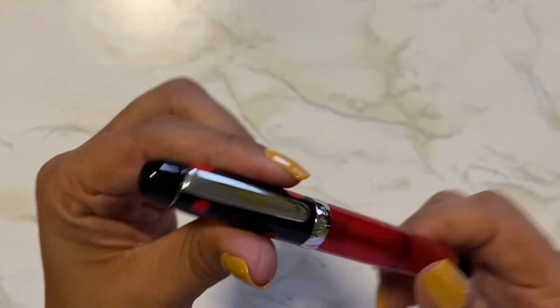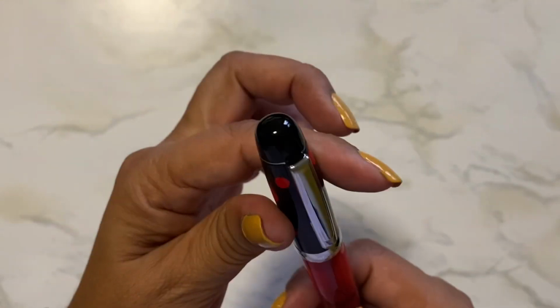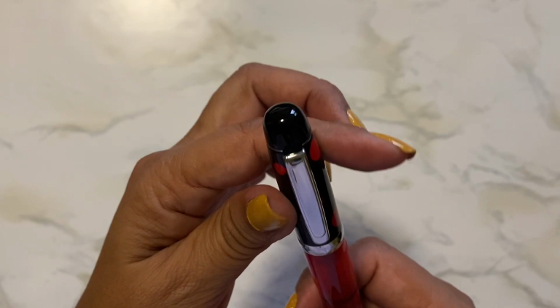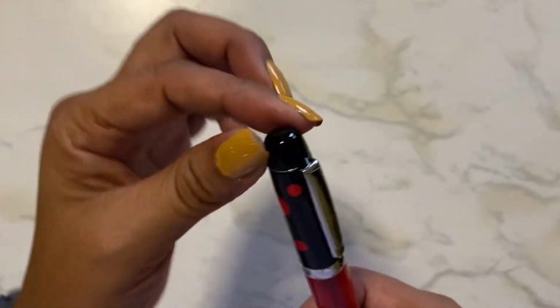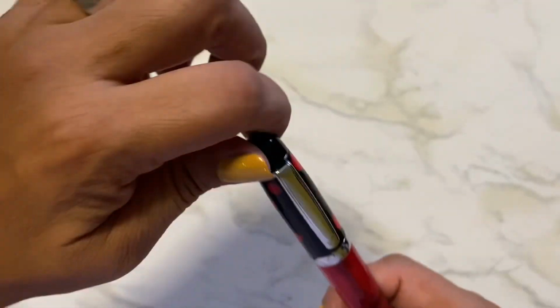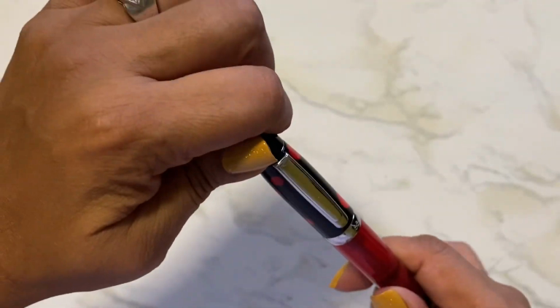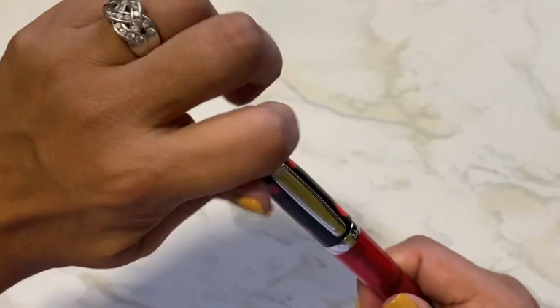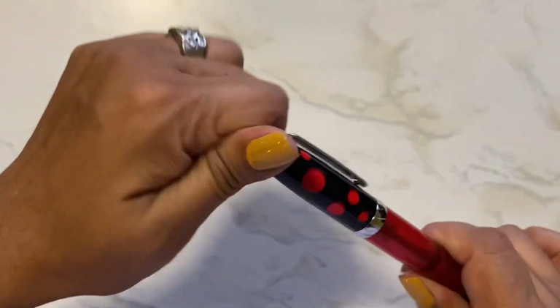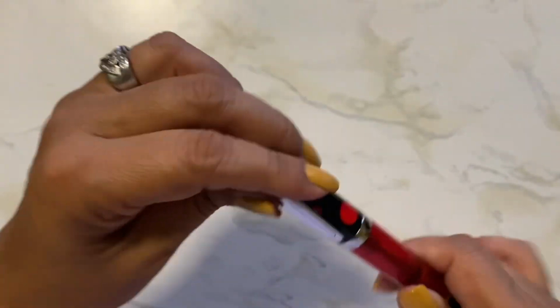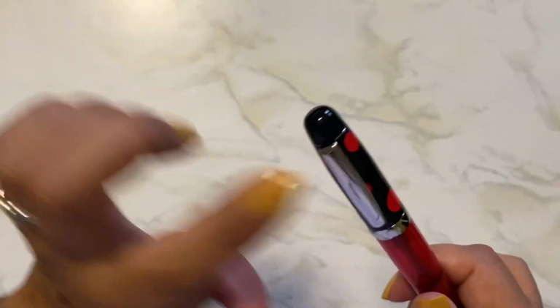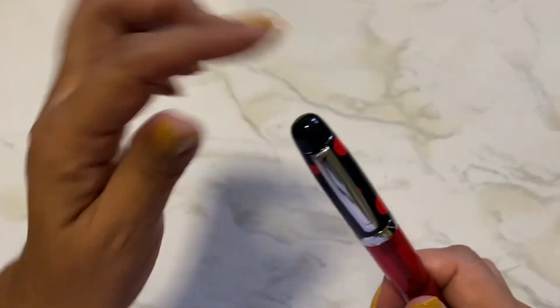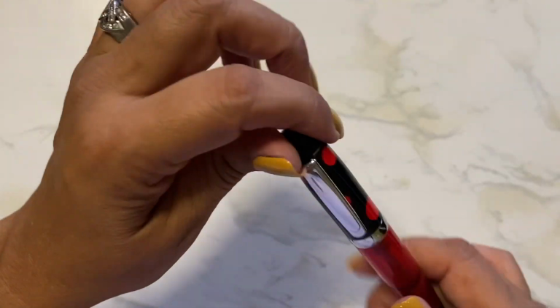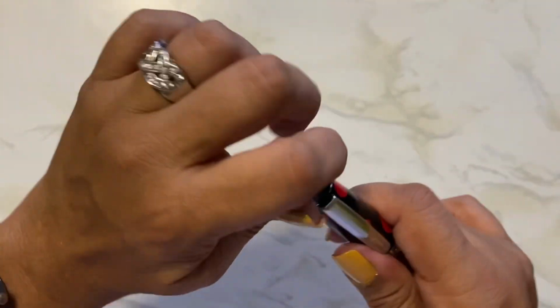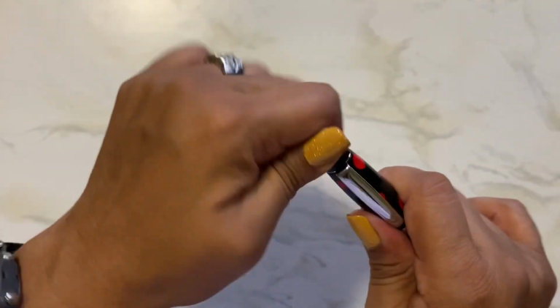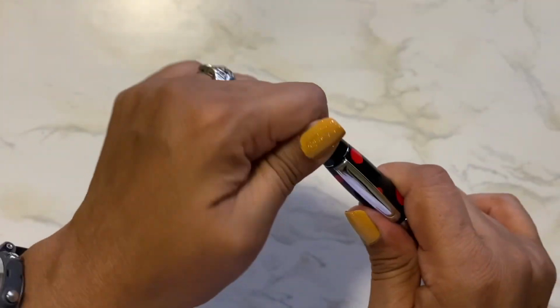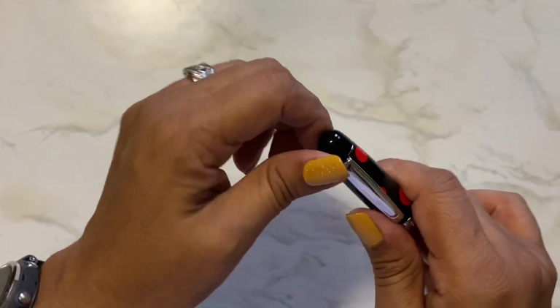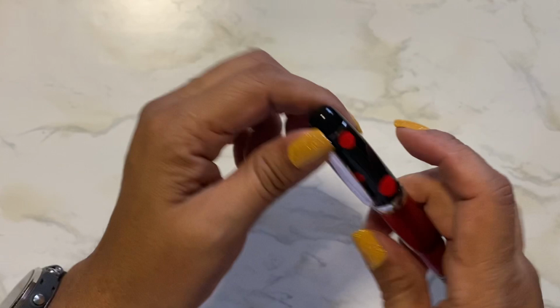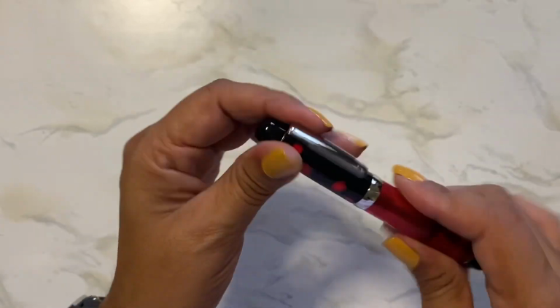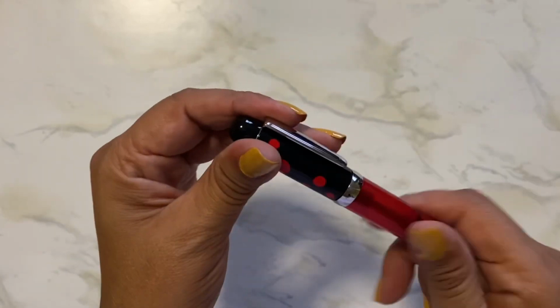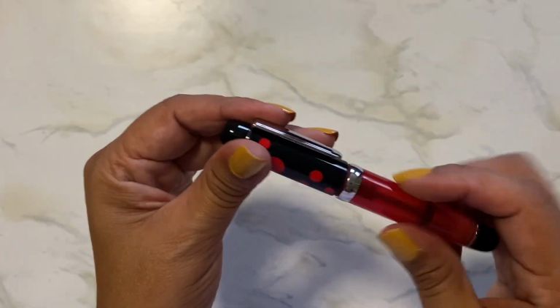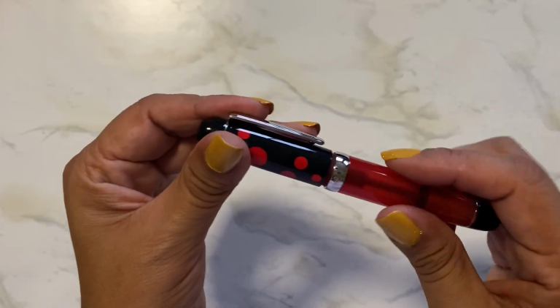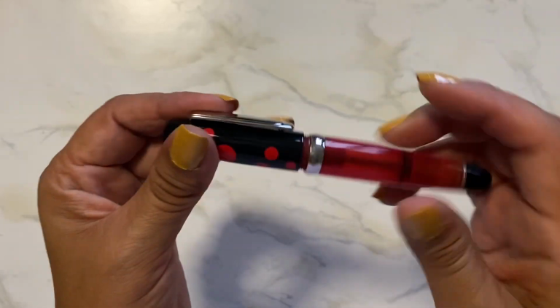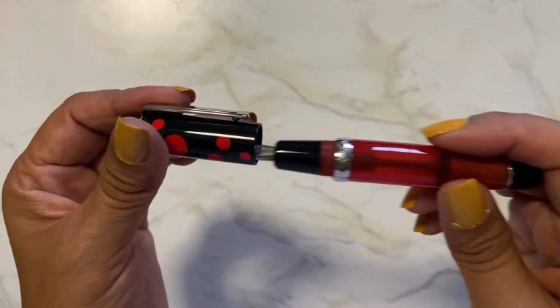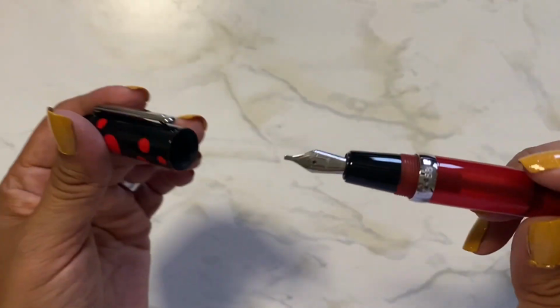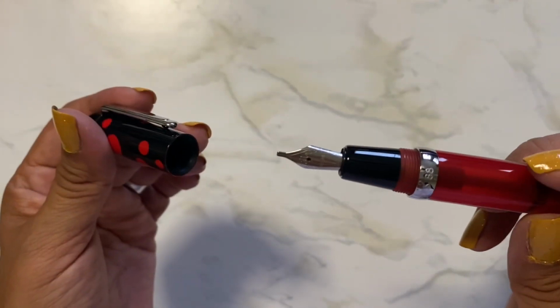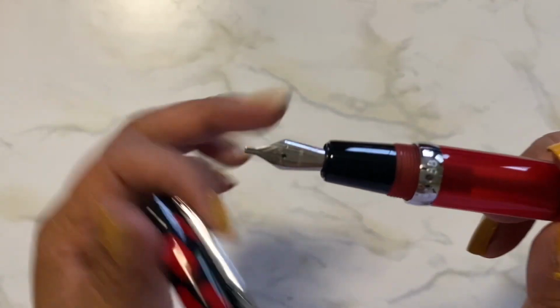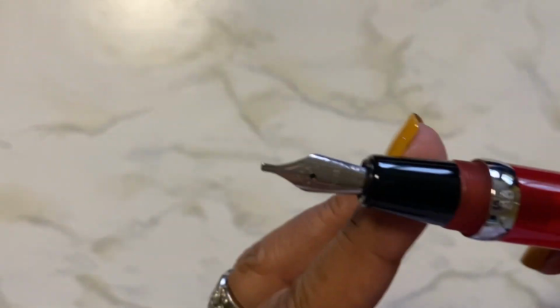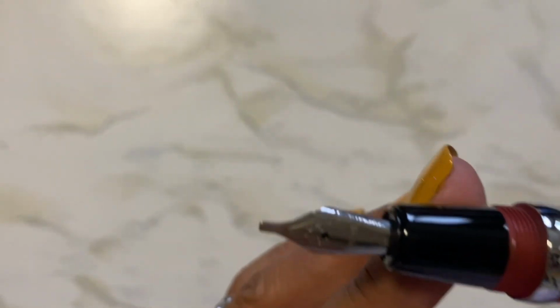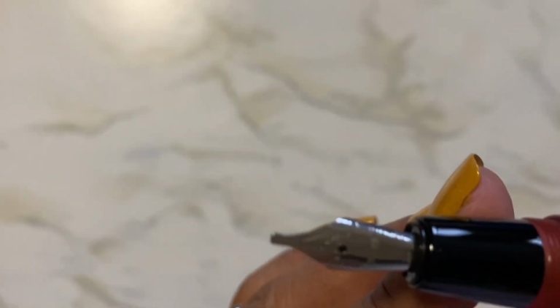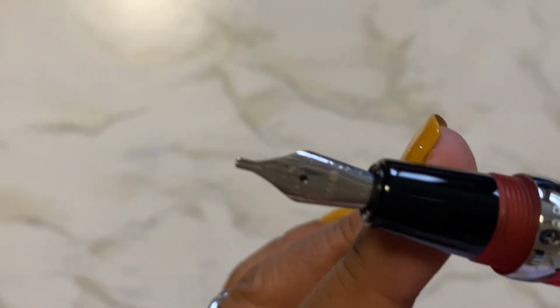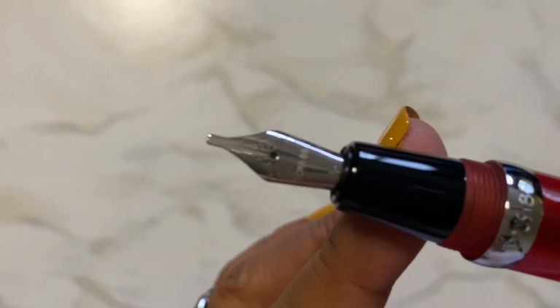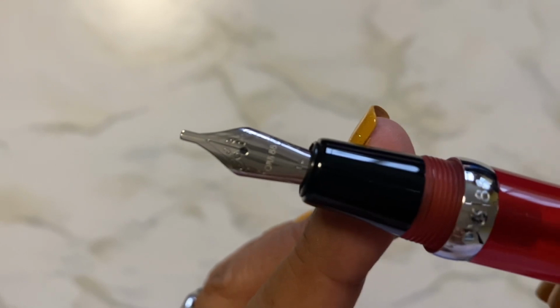You can actually, if you don't like the clip, you can take it off — the screw unscrews and then you can take it off. But I like my clips. Here it is — it's a 1.4 millimeter stub.